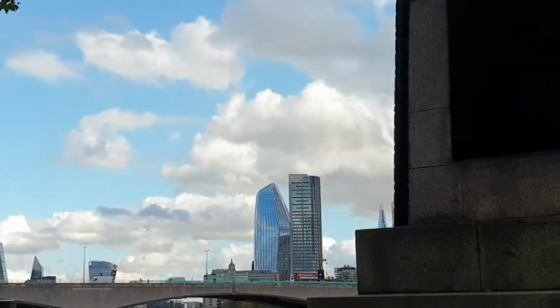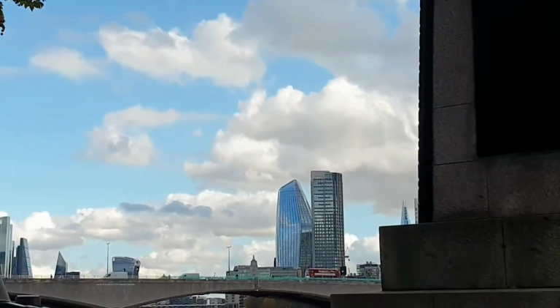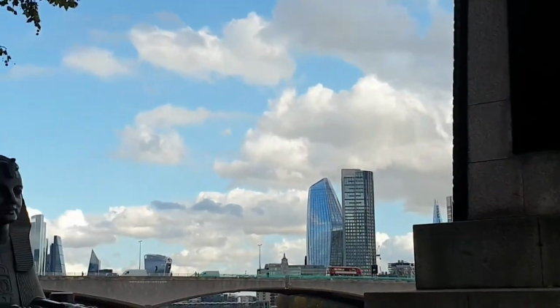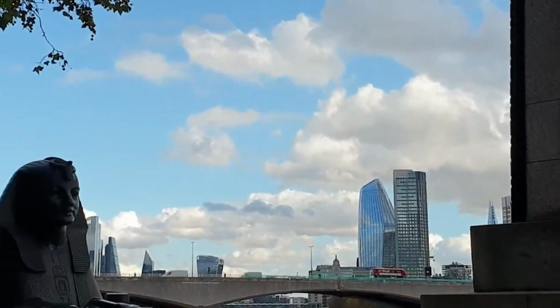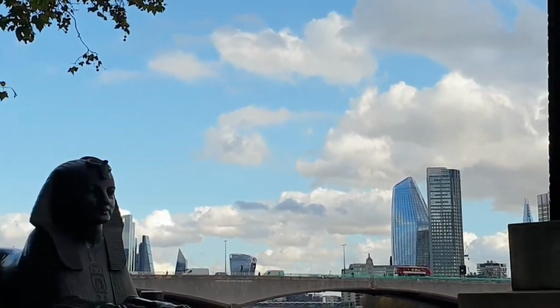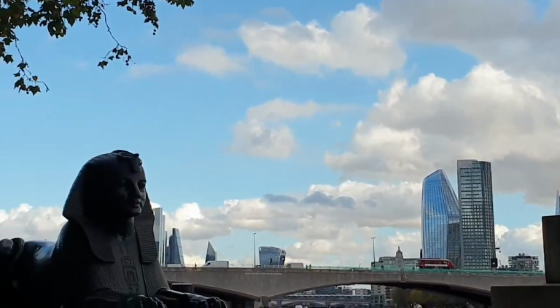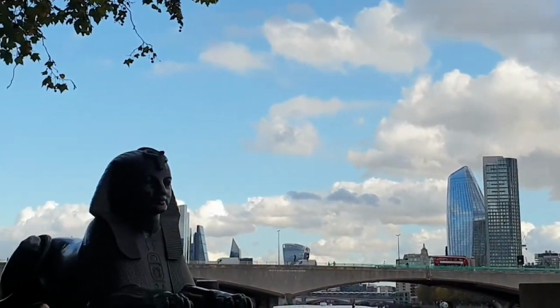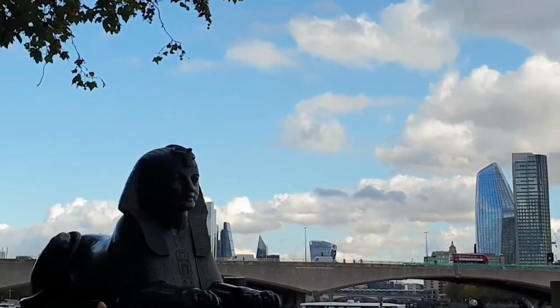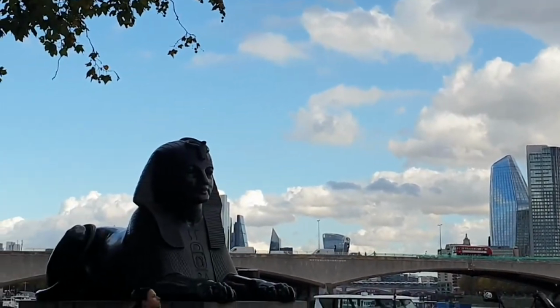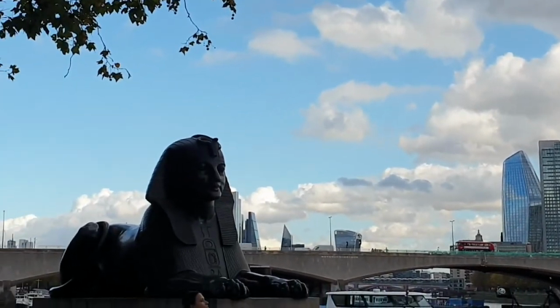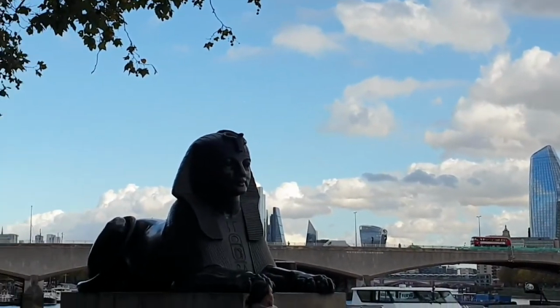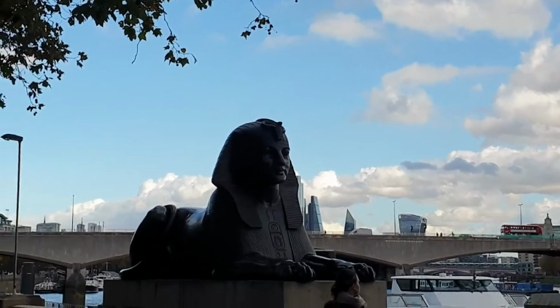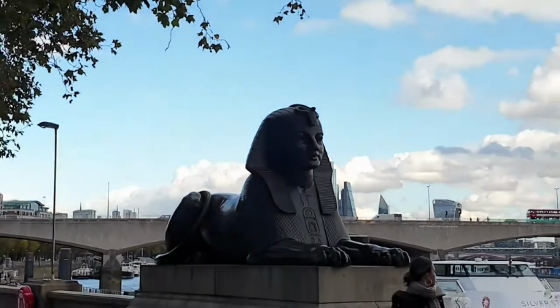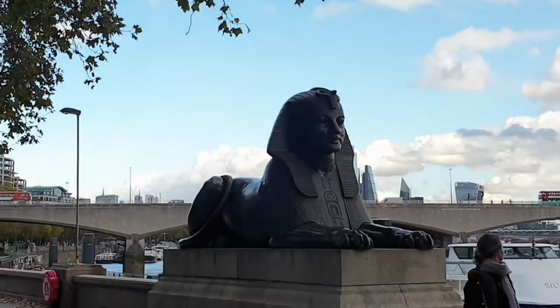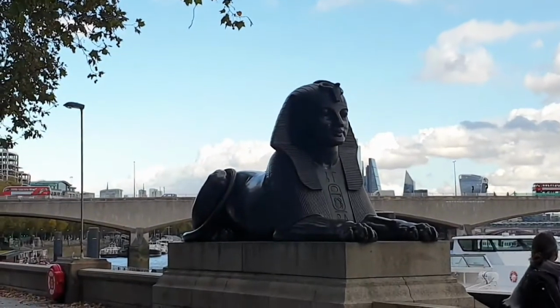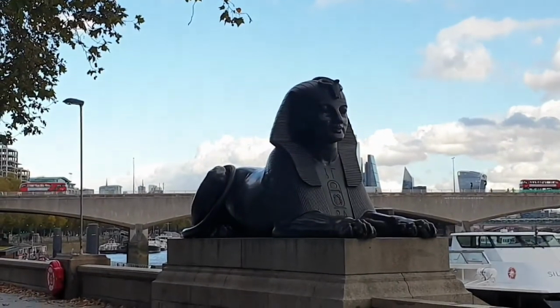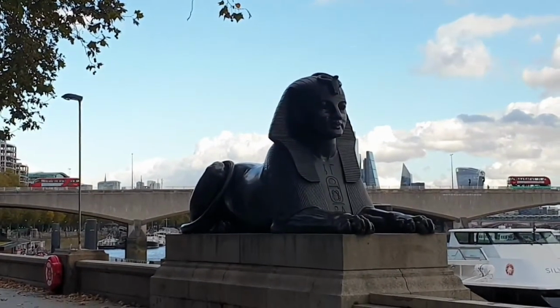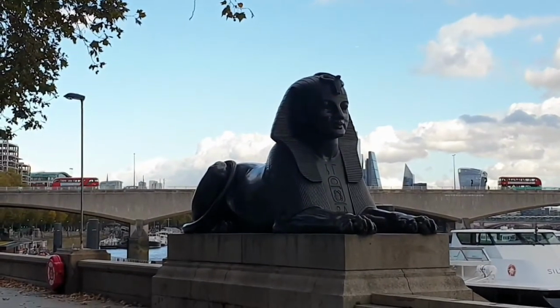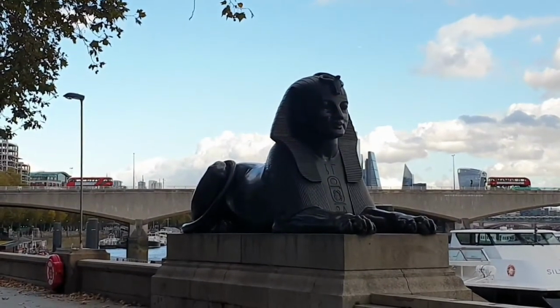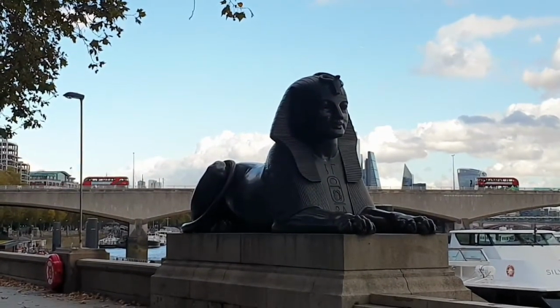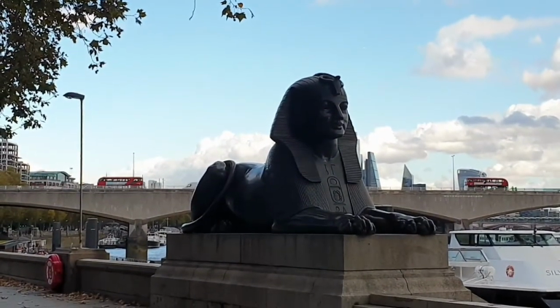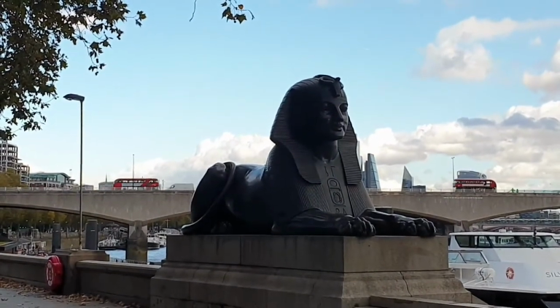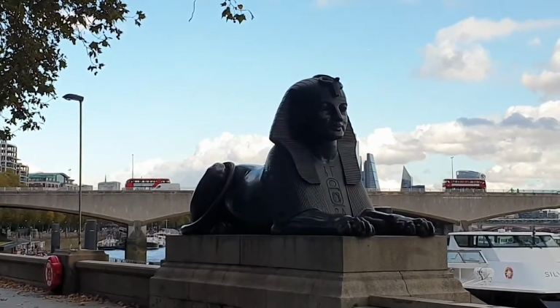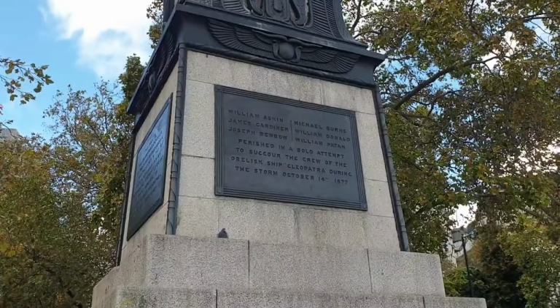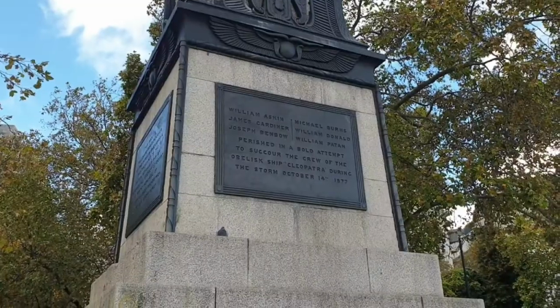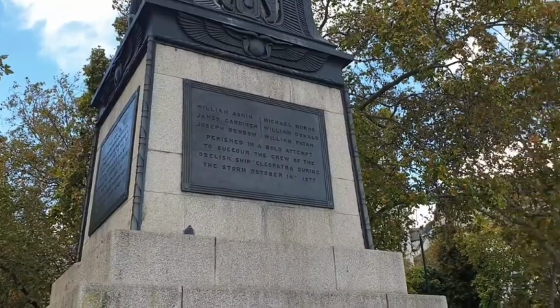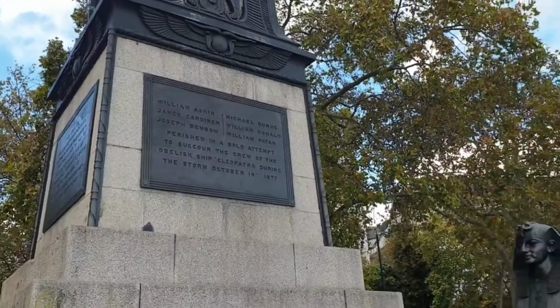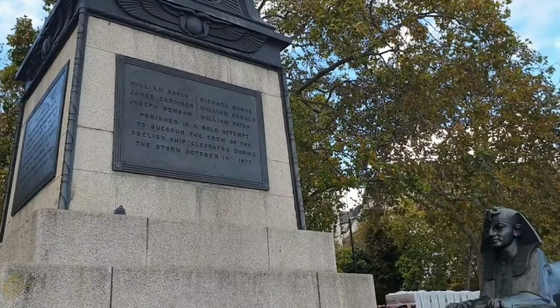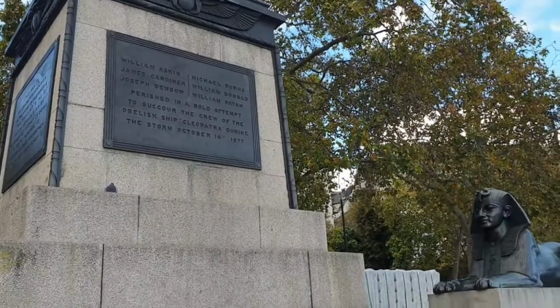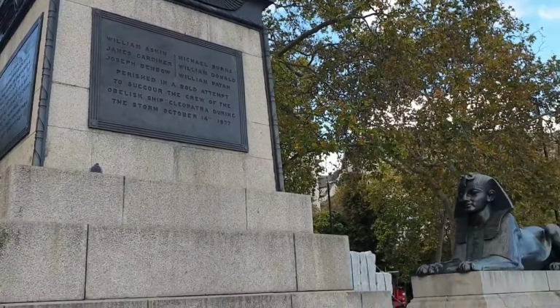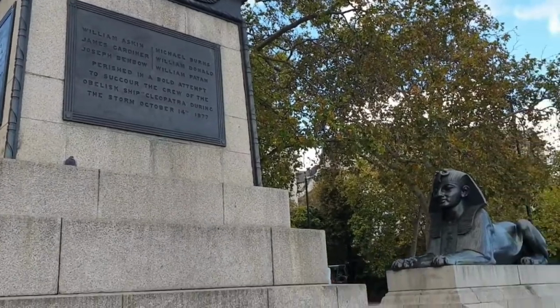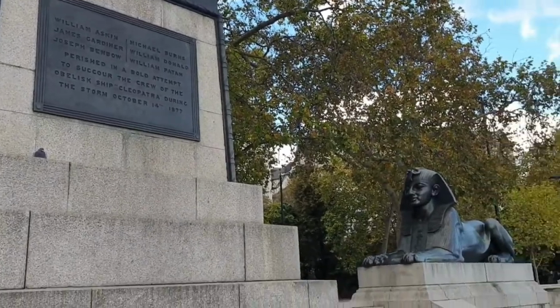It wasn't until 1878 that Cleopatra's Needle arrived in London and was put up here at this place. Originally, it was to go outside the Houses of Parliament, but got rejected.